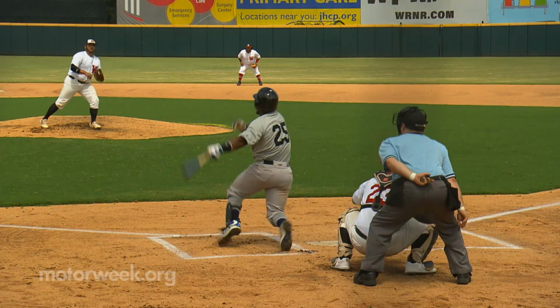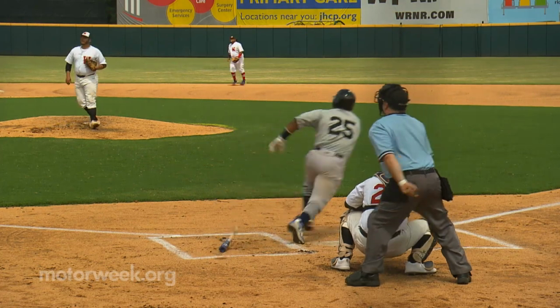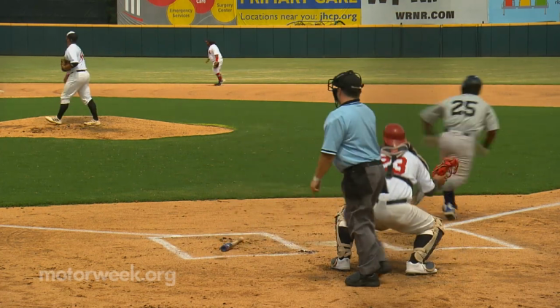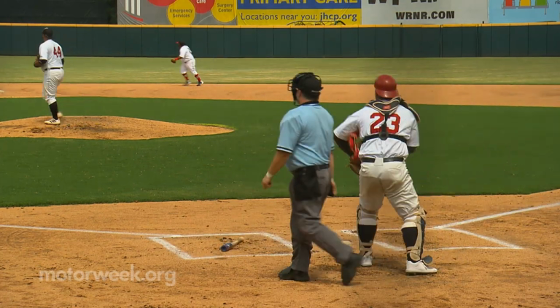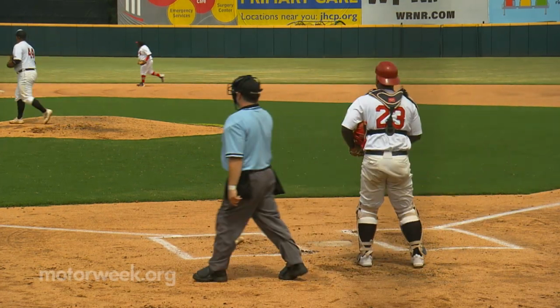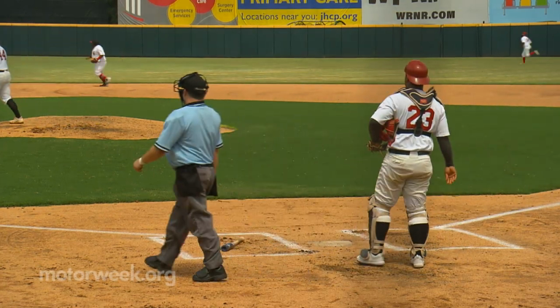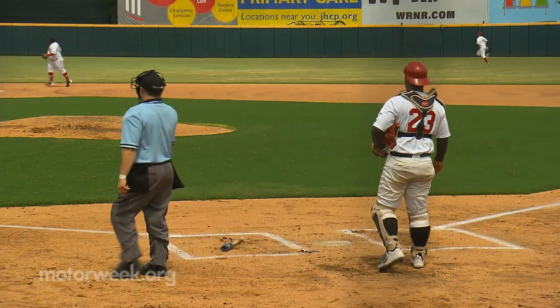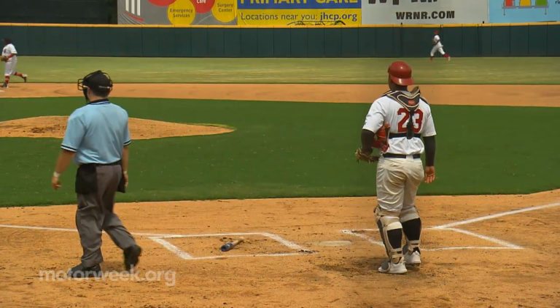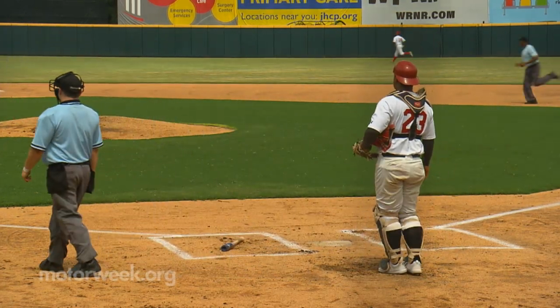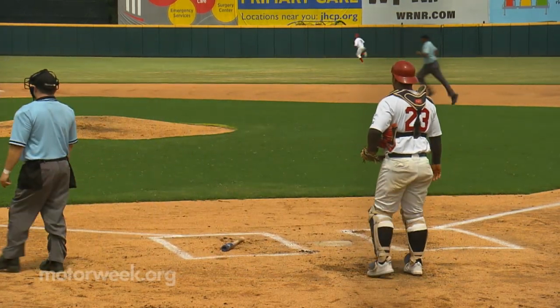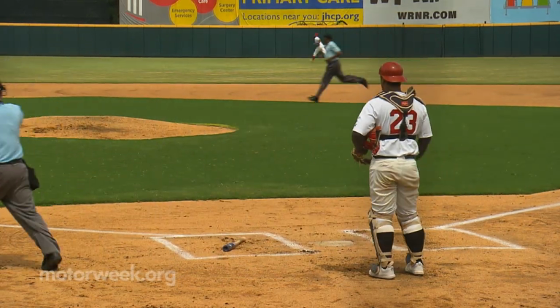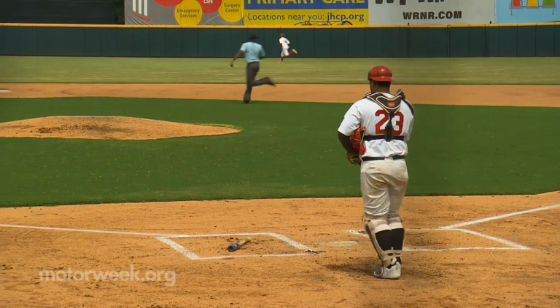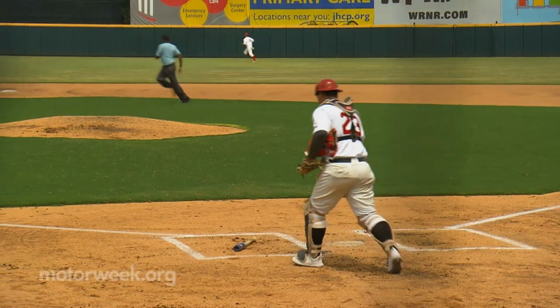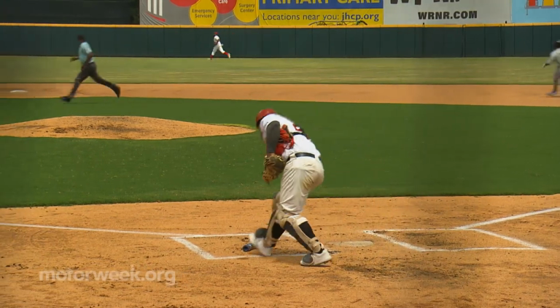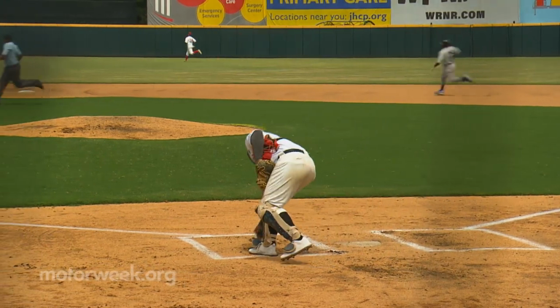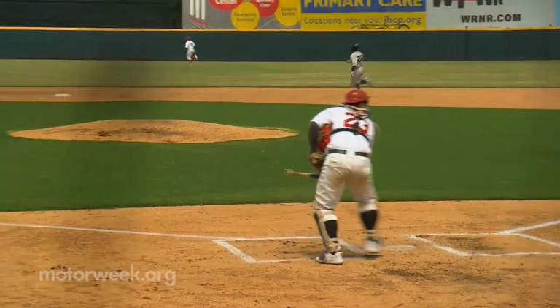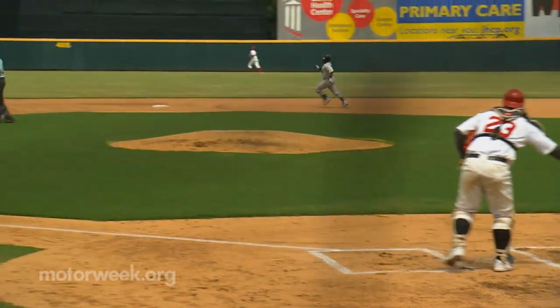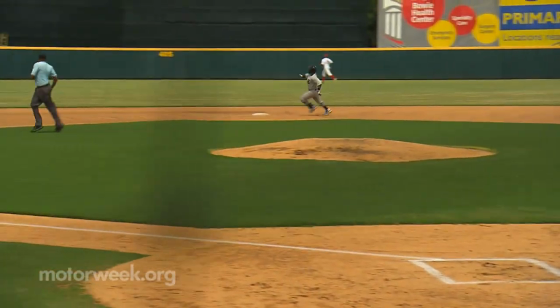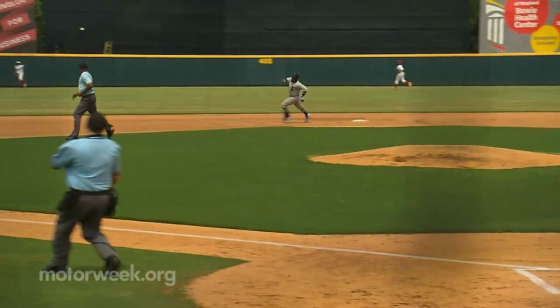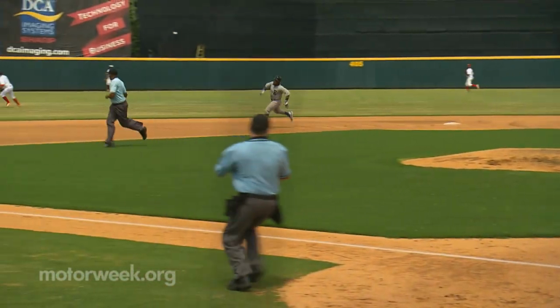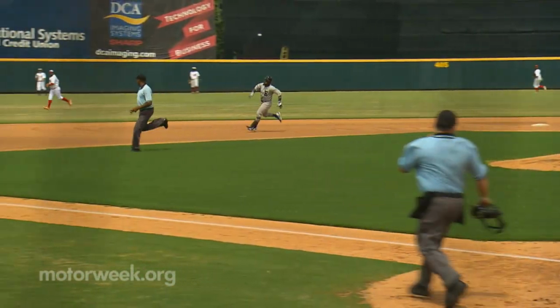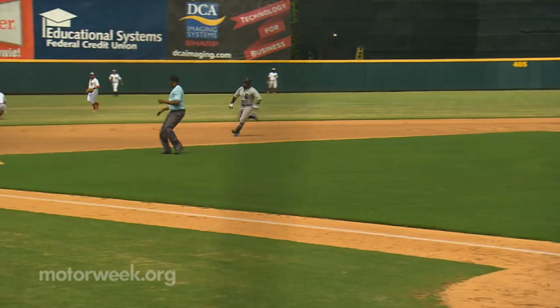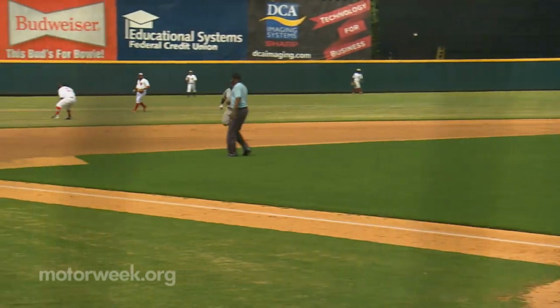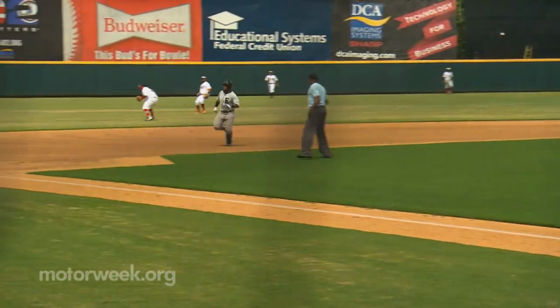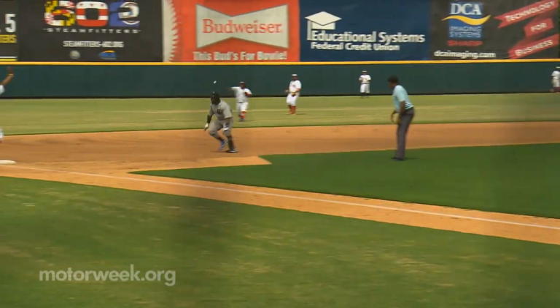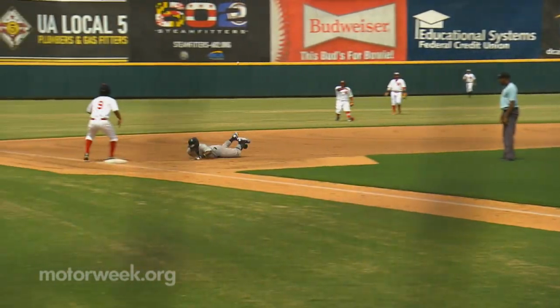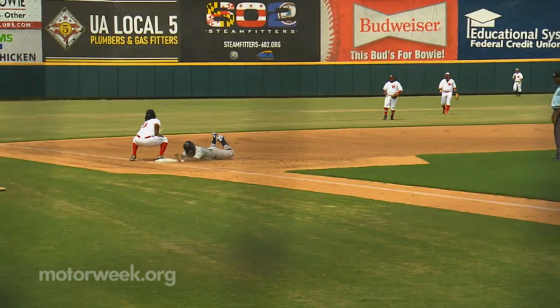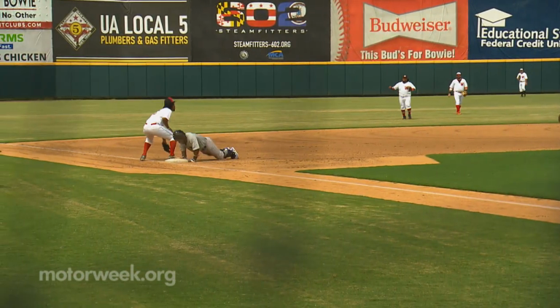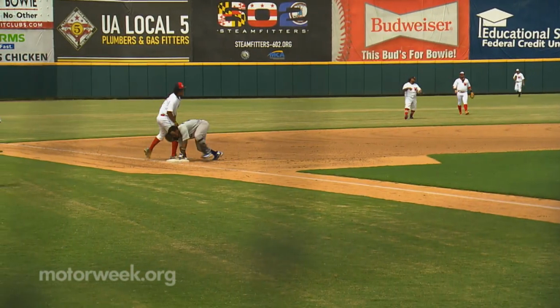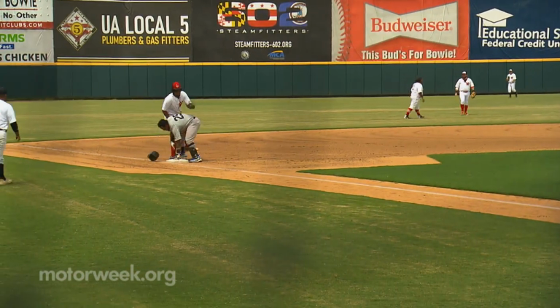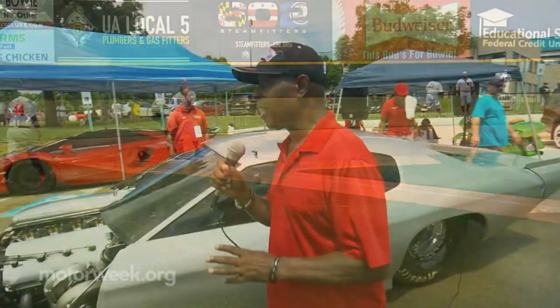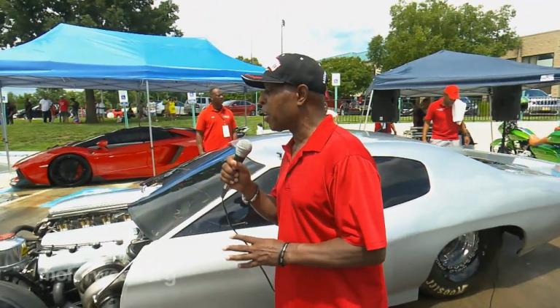At the end of the day, $7,500 was raised to support community education outreach programs. All in all, a great day filled with nostalgia, bringing everyone together like only baseball and cars can.